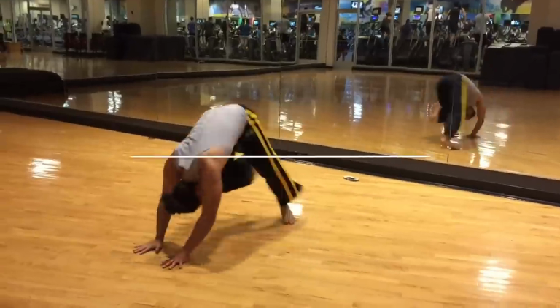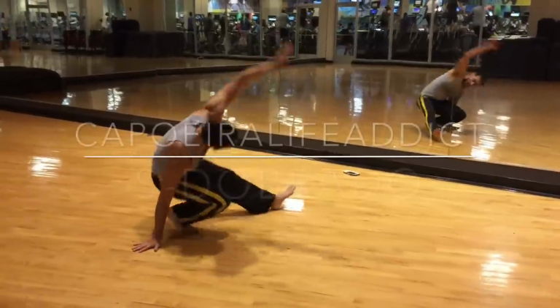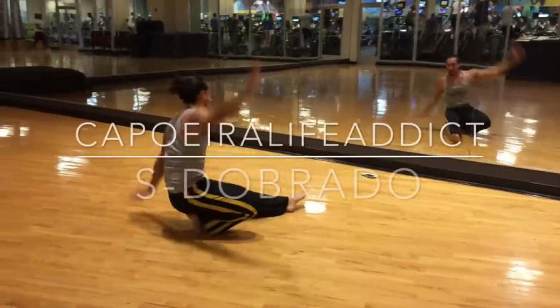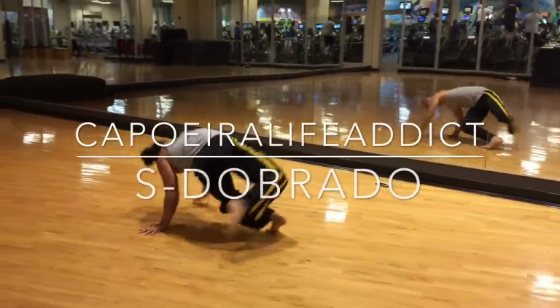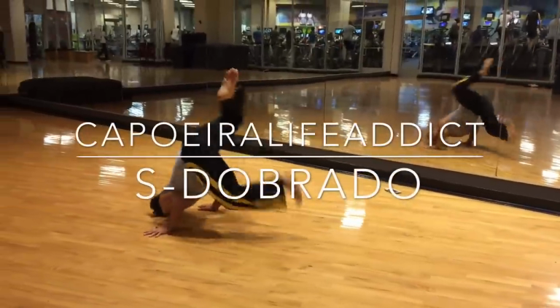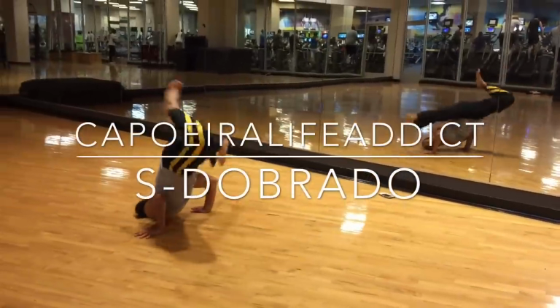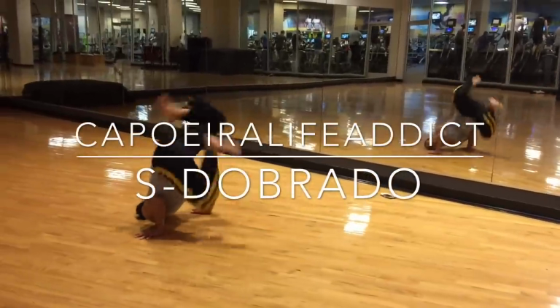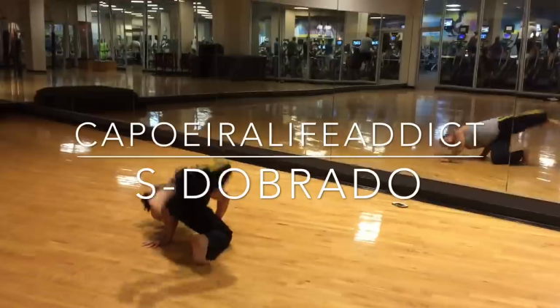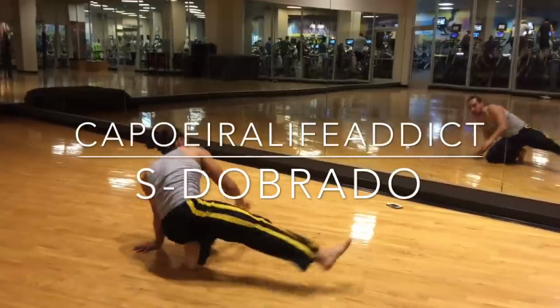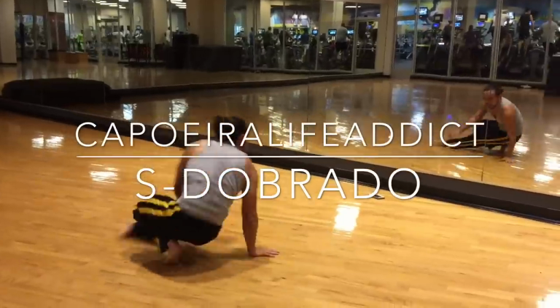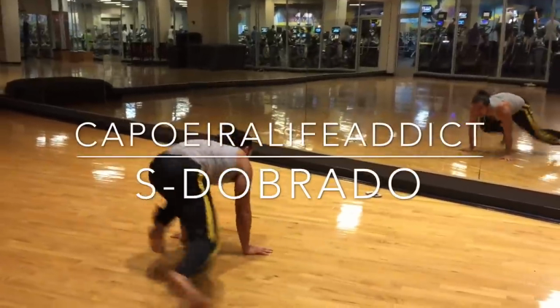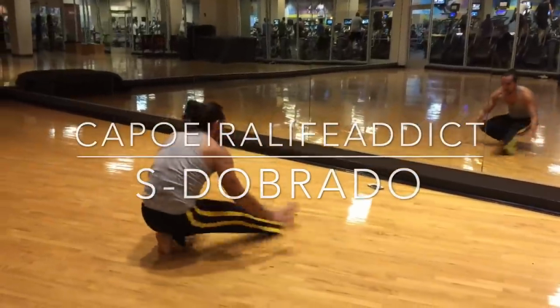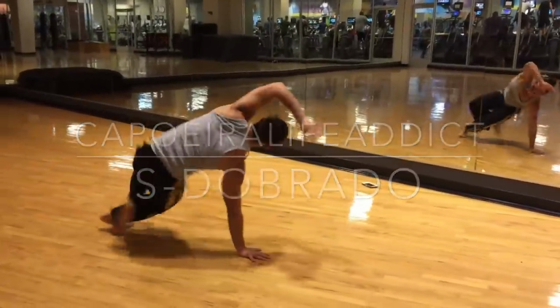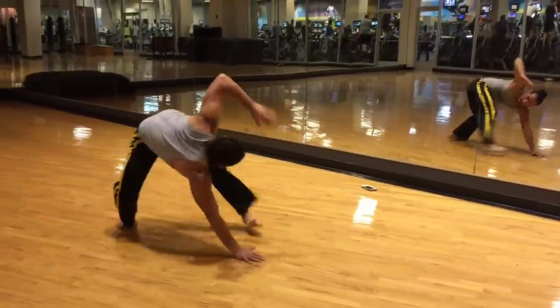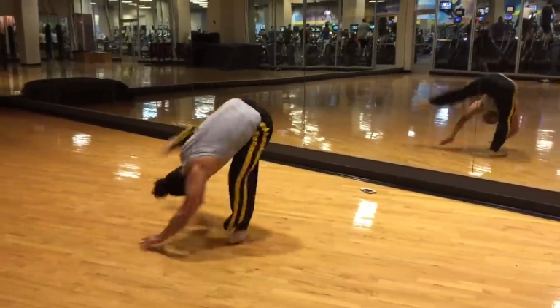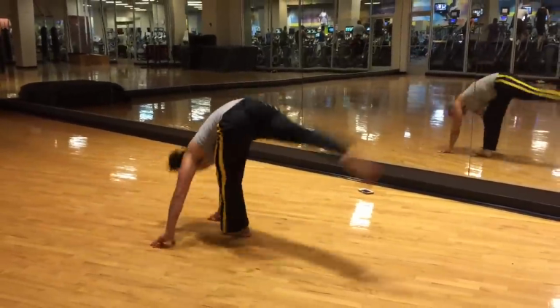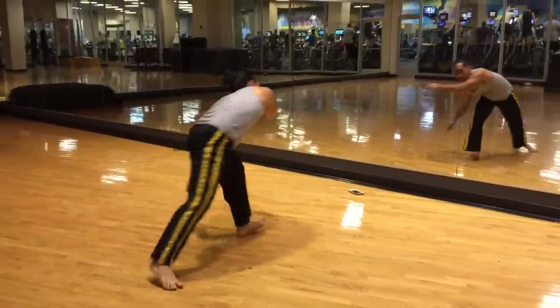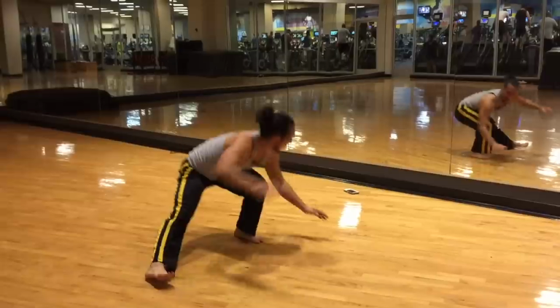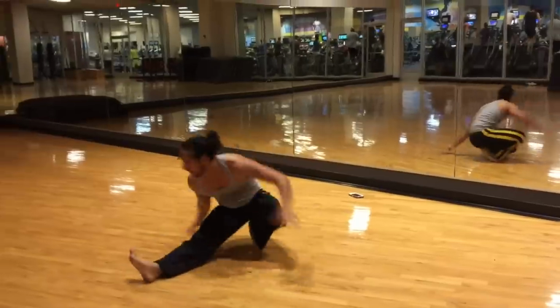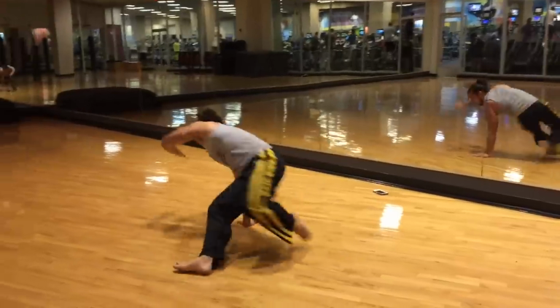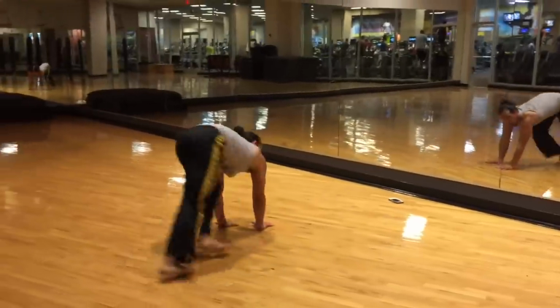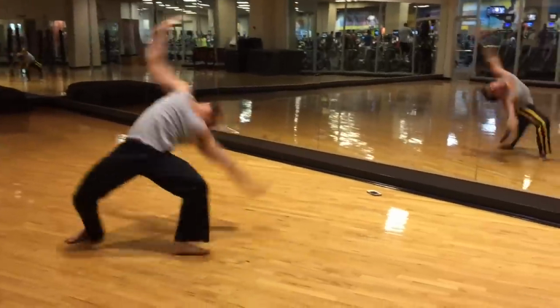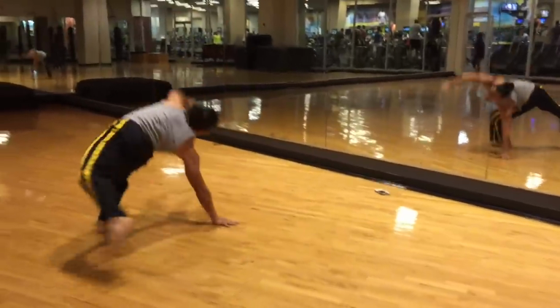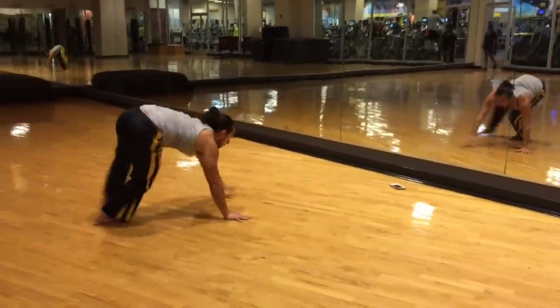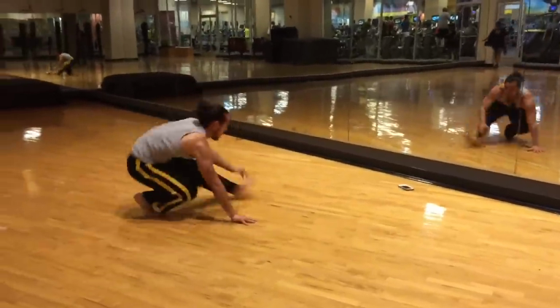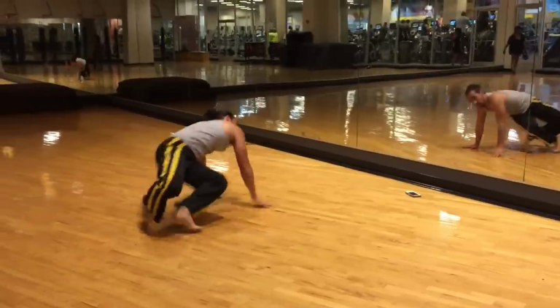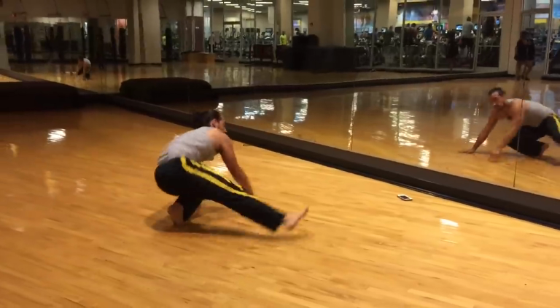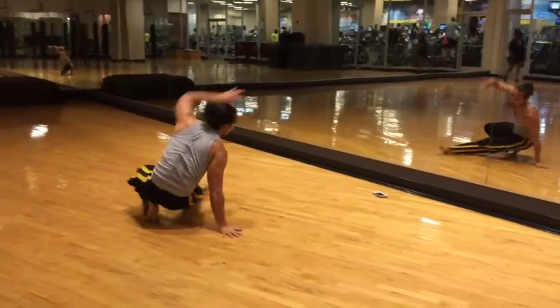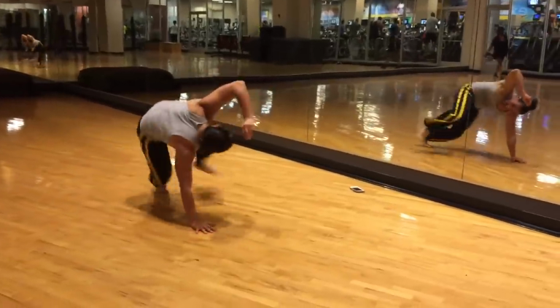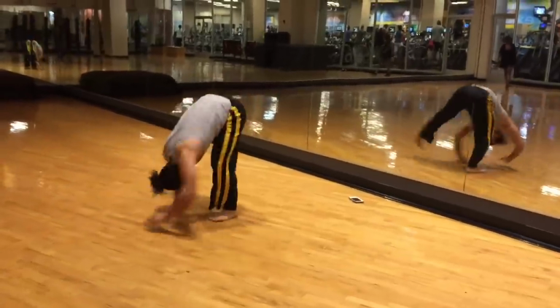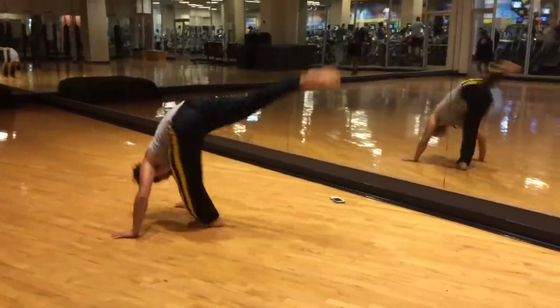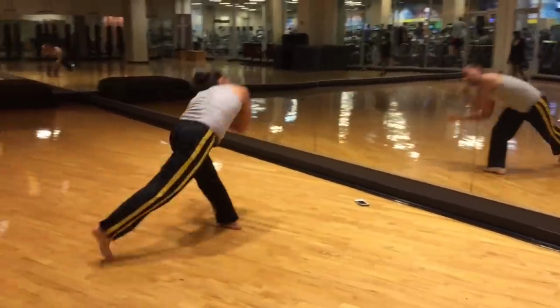What's up Capoeira Life Addicts, this is Macaquino and today we're going to go into an Es Dobrado tutorial. I wanted to say thanks to Gata Negra for suggesting this one — she's a very passionate capoeirista whom I've seen work on her capoeira to get better every day.